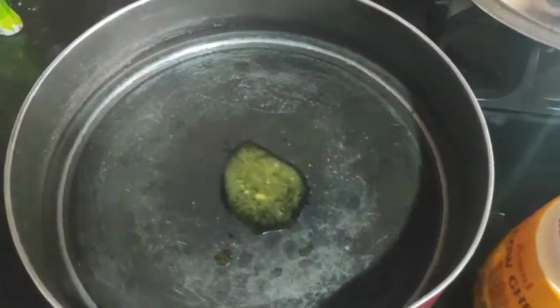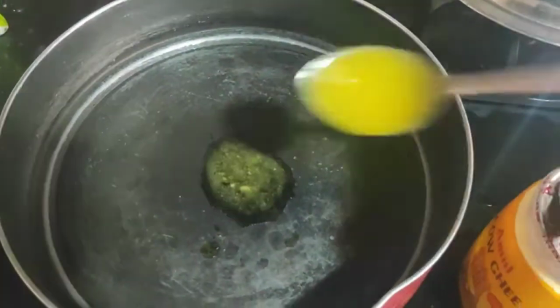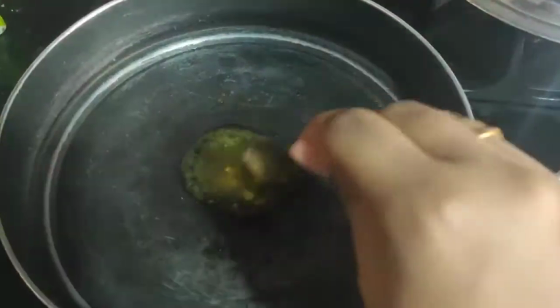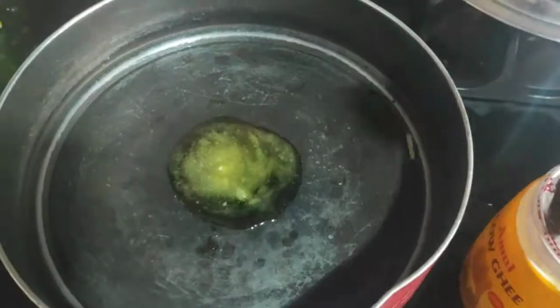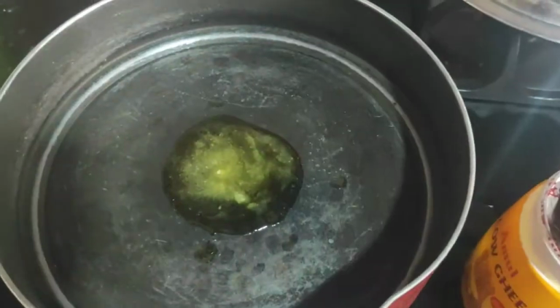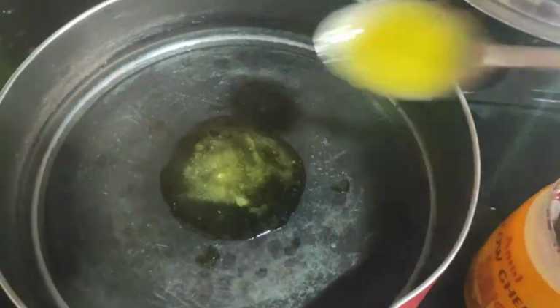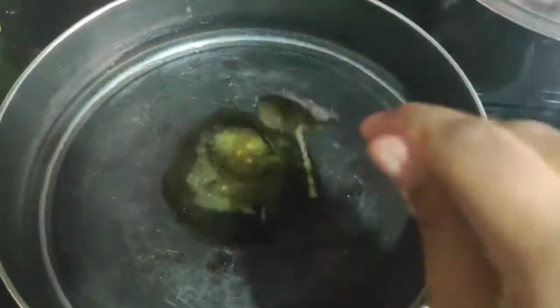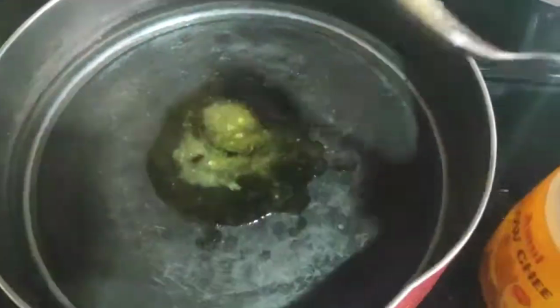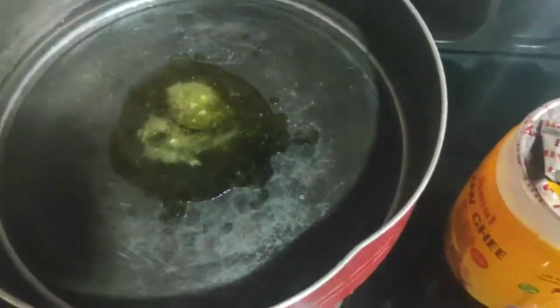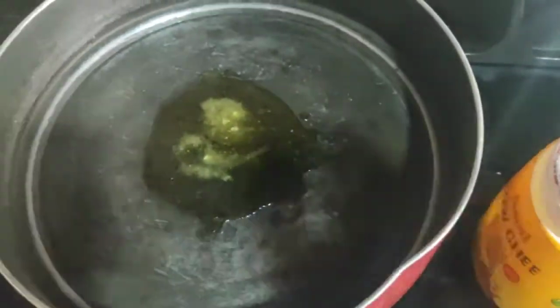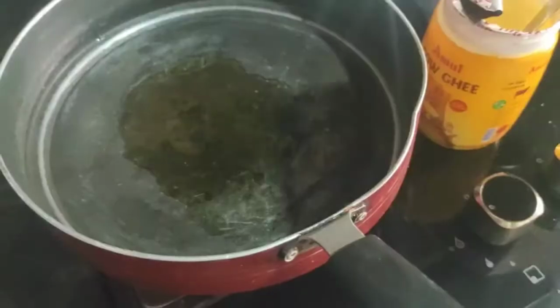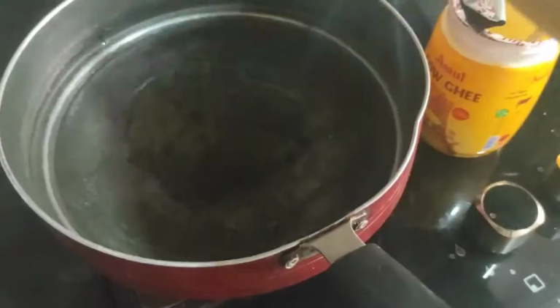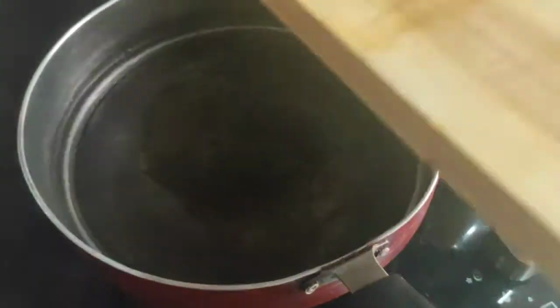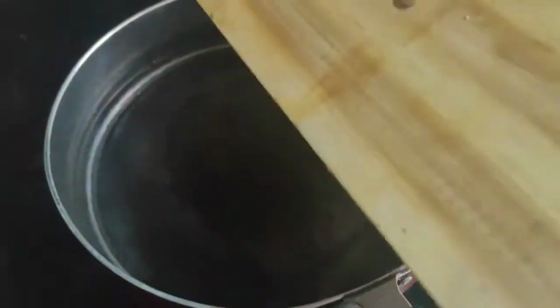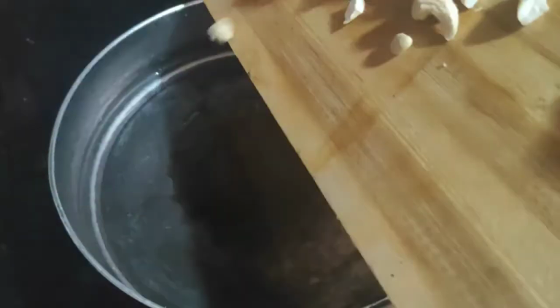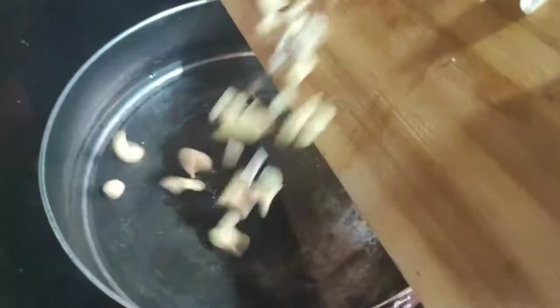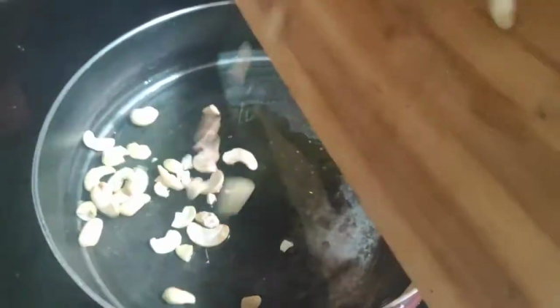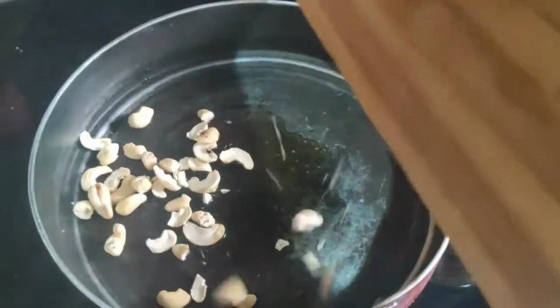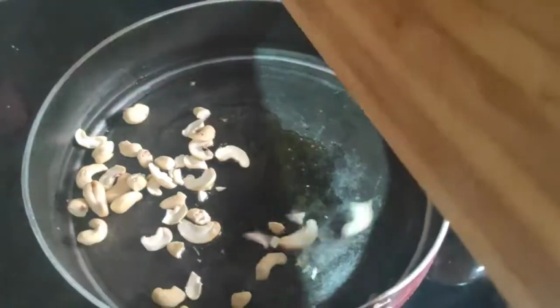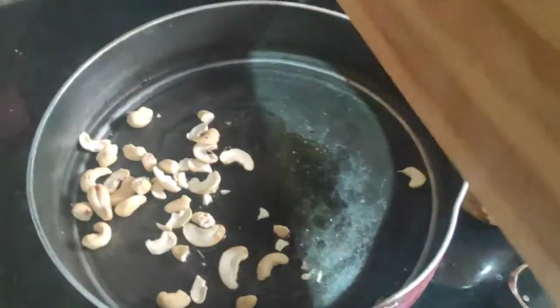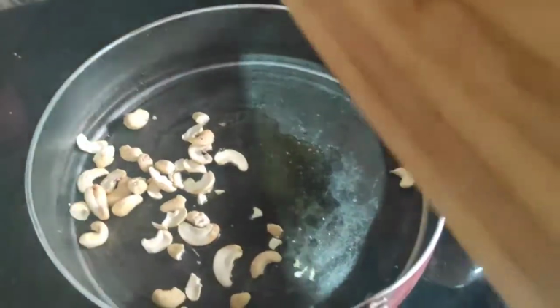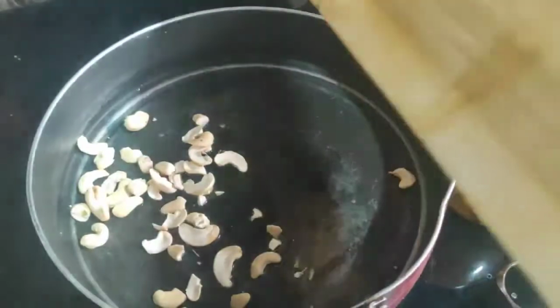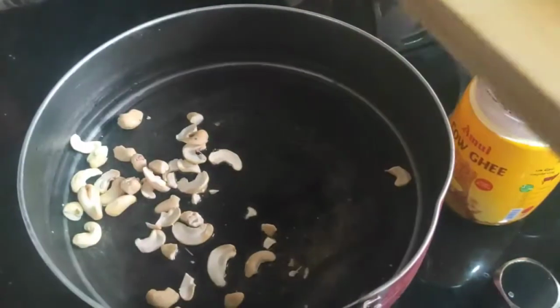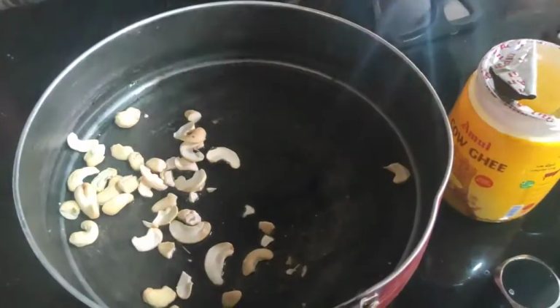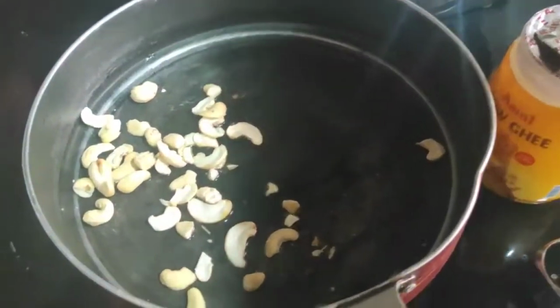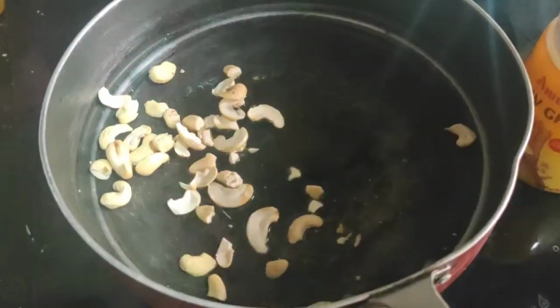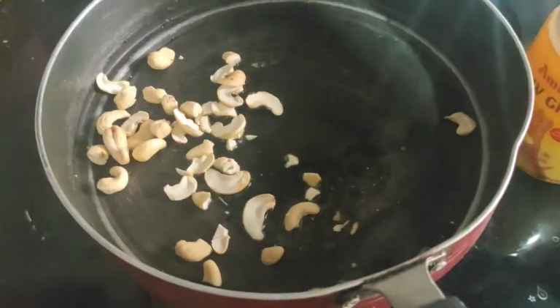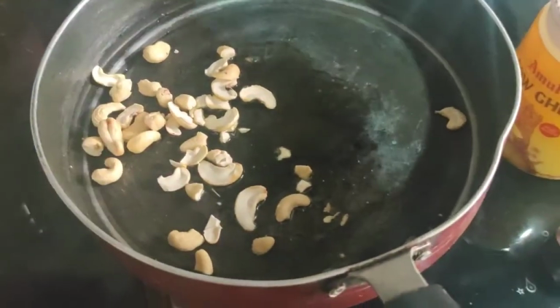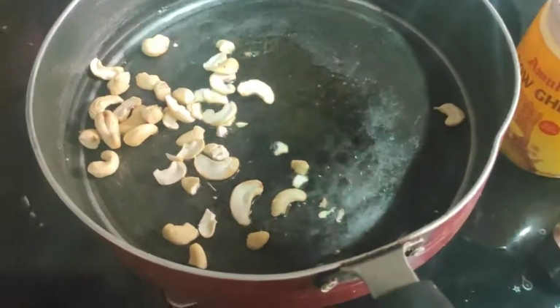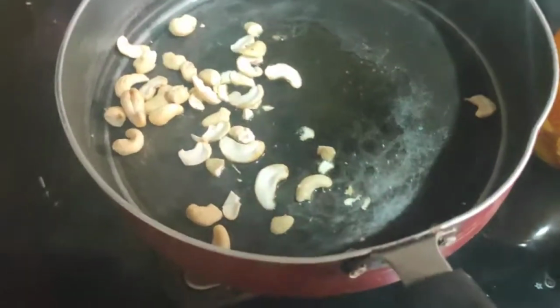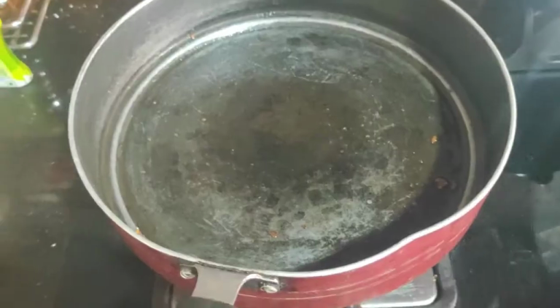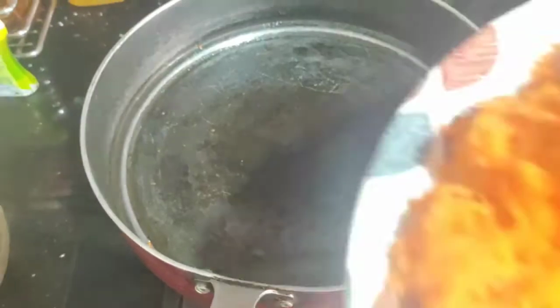Take a teaspoonful of ghee and add to the pan. Next add some cashews and some raisins to it. Then give it a fry and keep it aside.